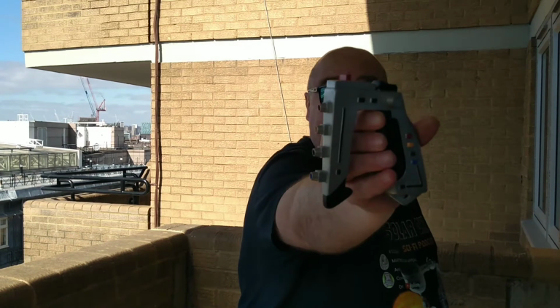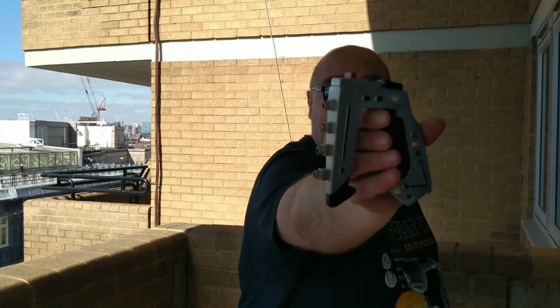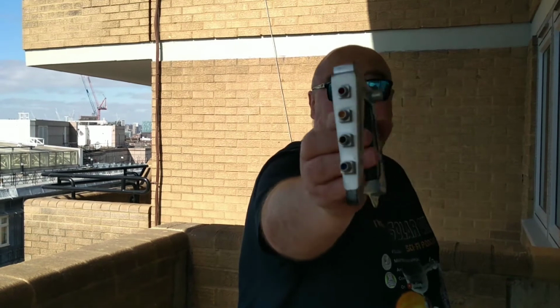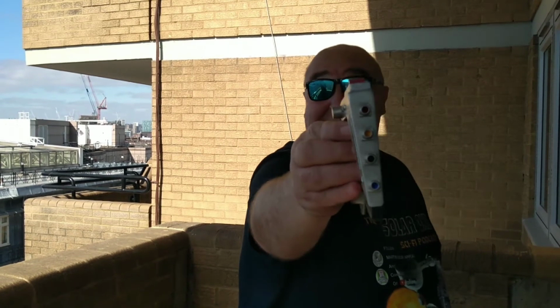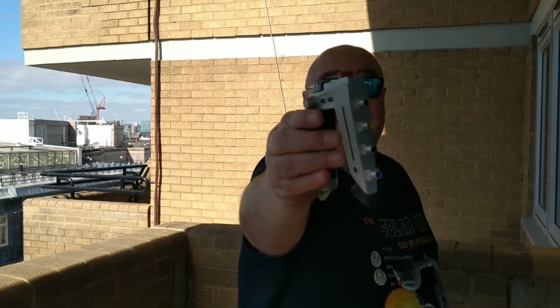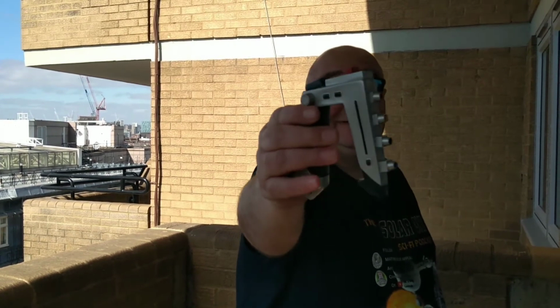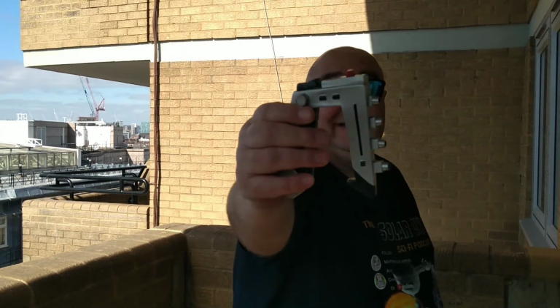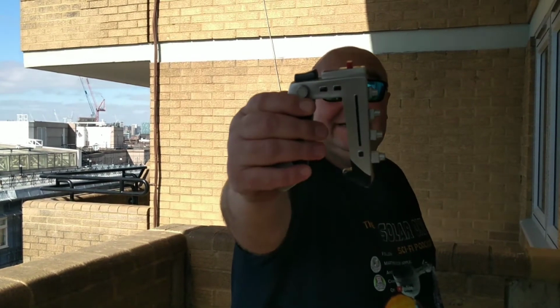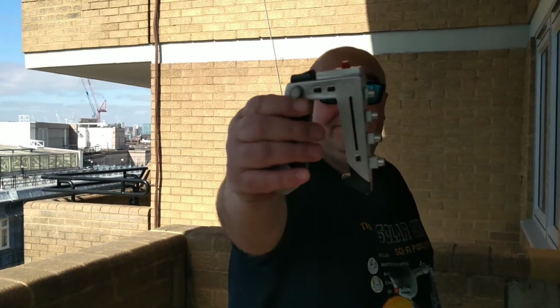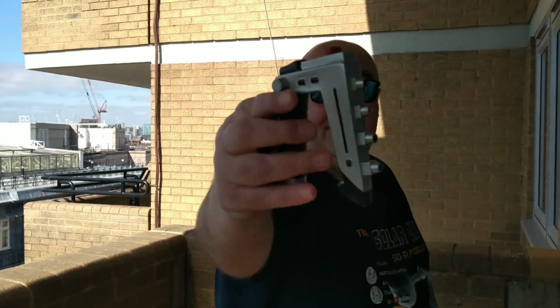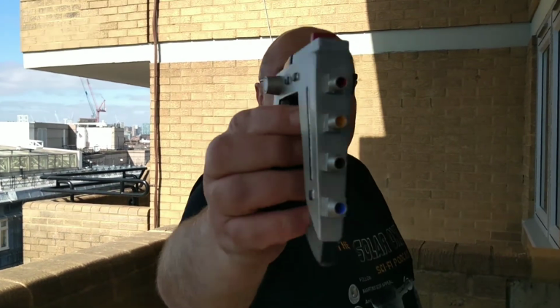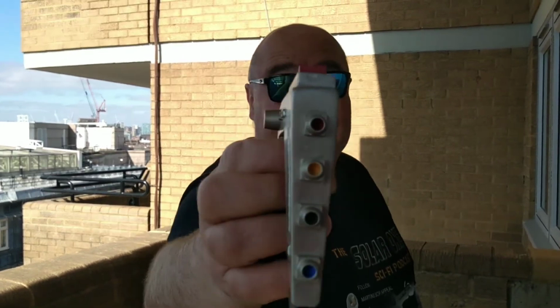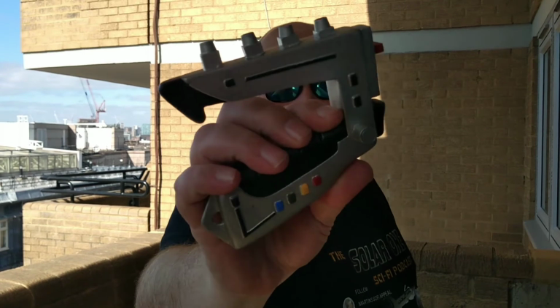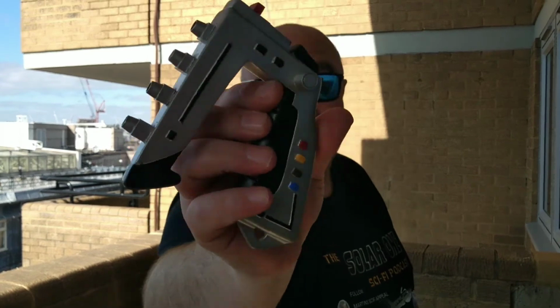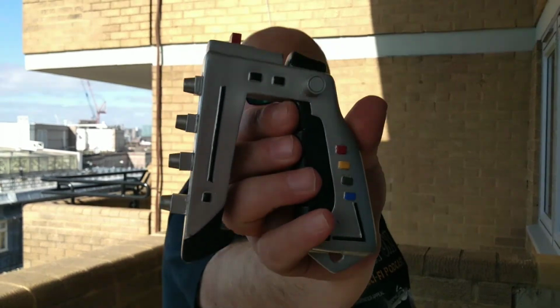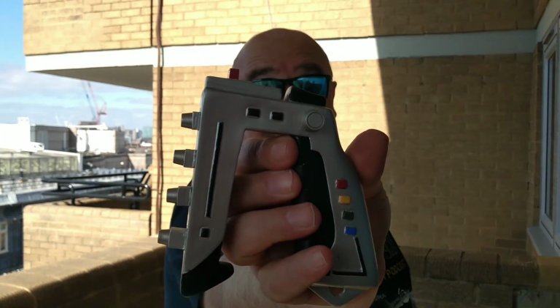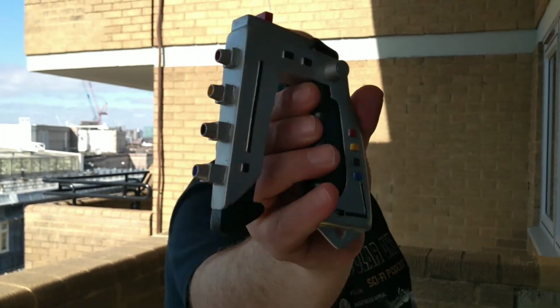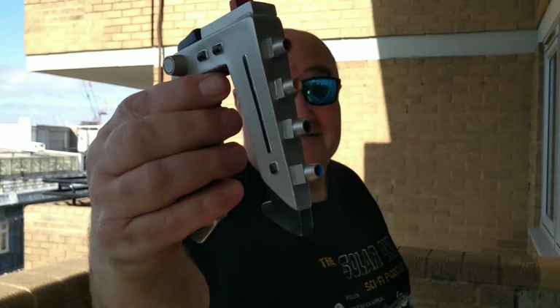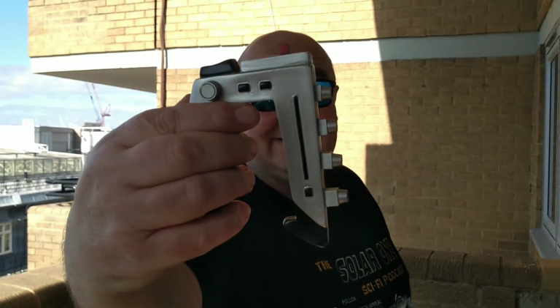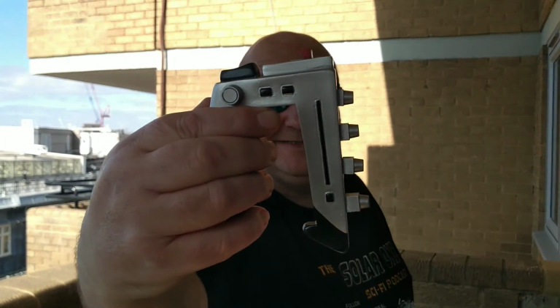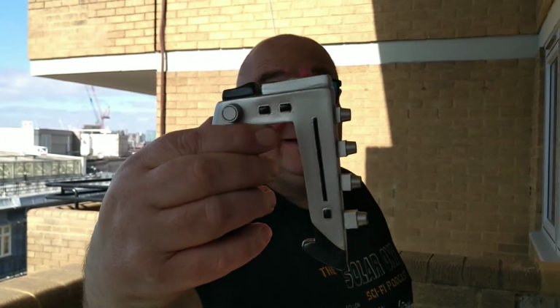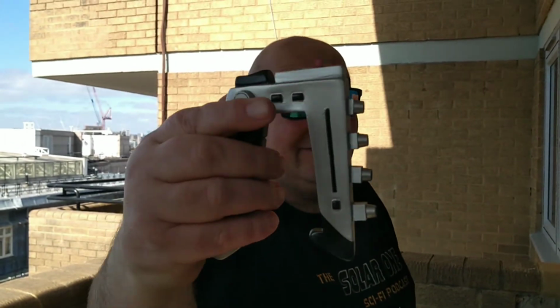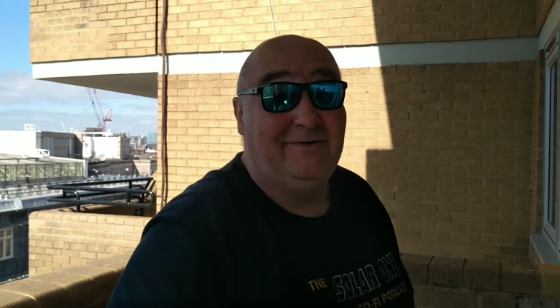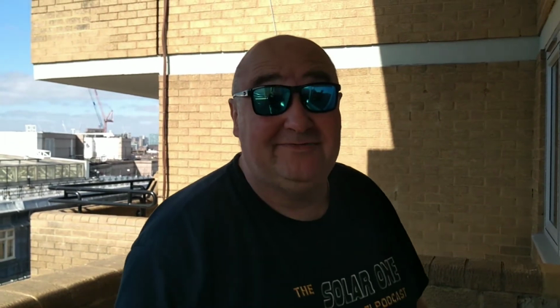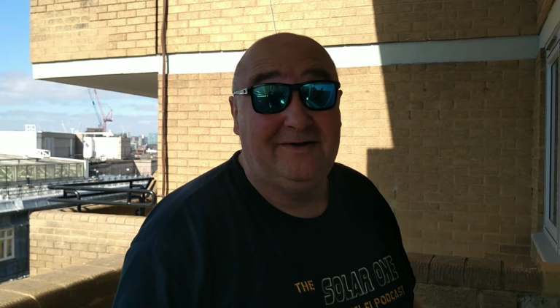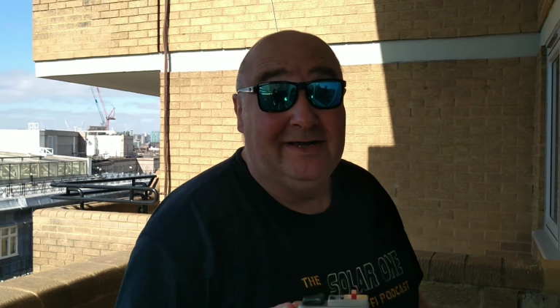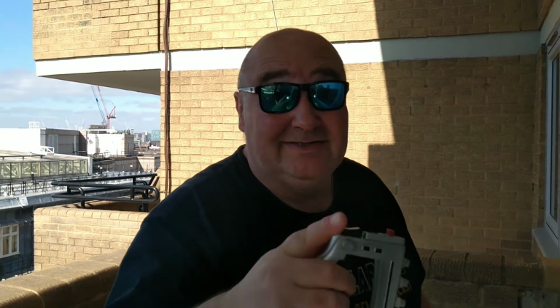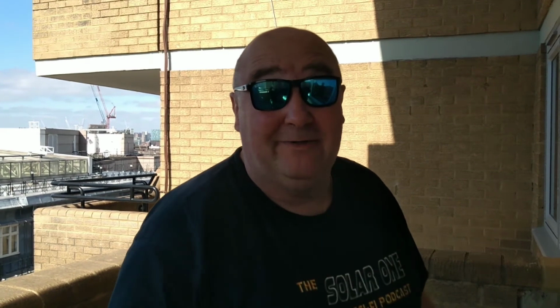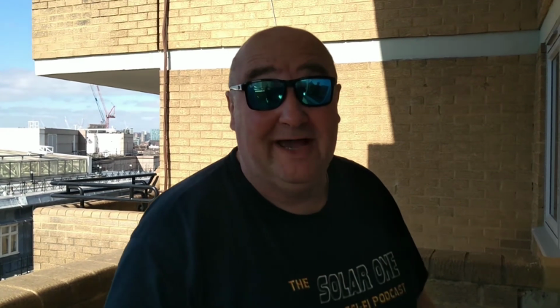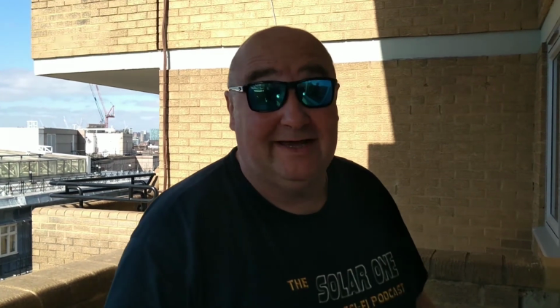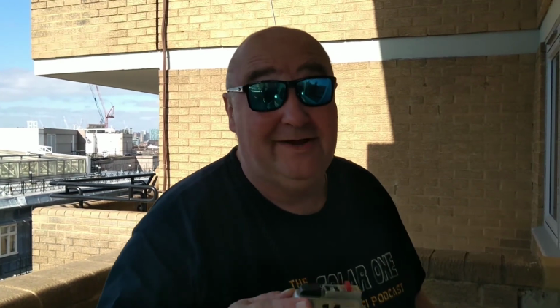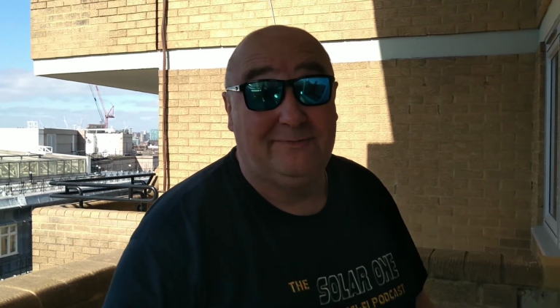So there you go — that is the laser gun from Space 1999. I'll see you on the next video, check out the podcast, and I'll see you on 'Could Have Been a Classic' next time. Have a great Easter!